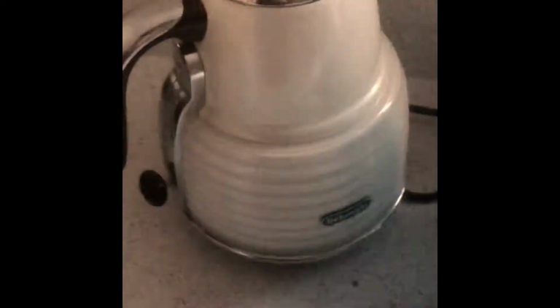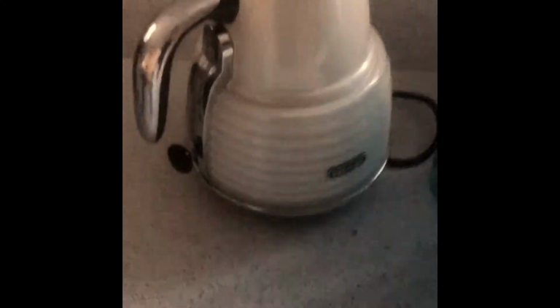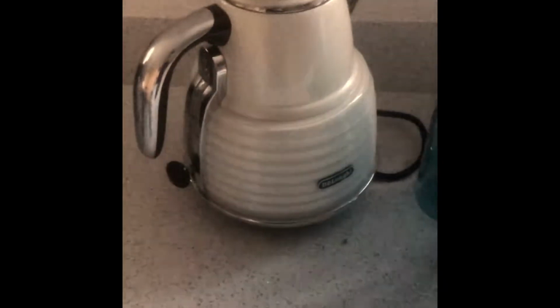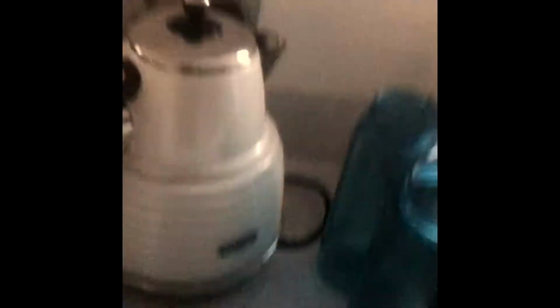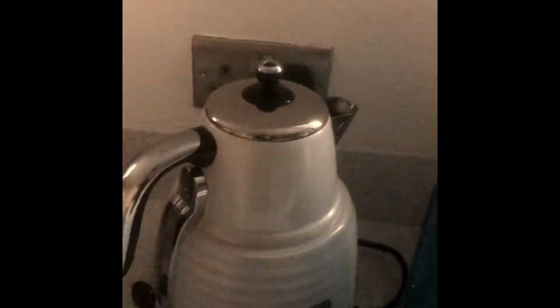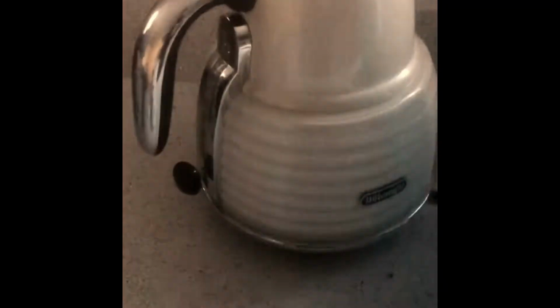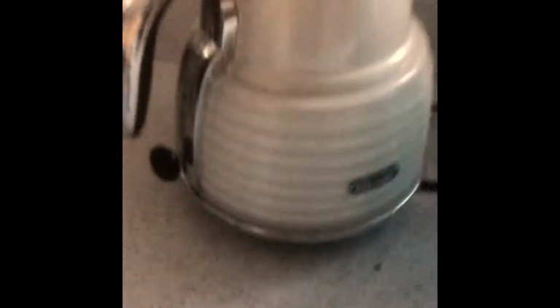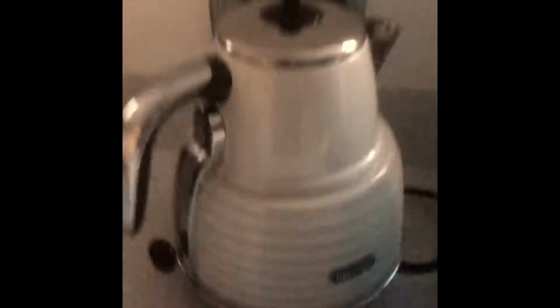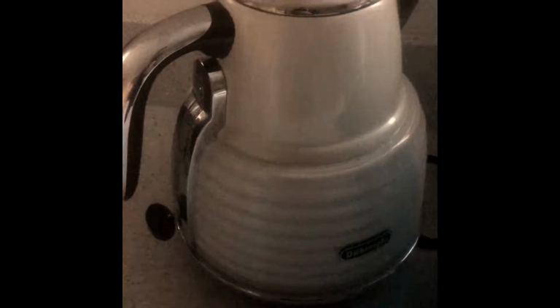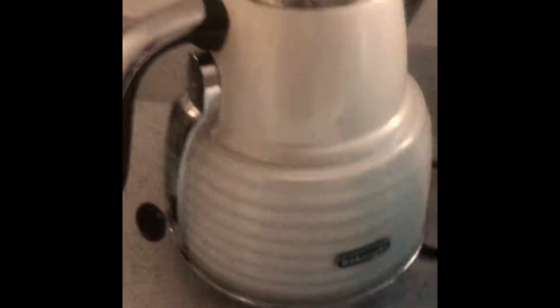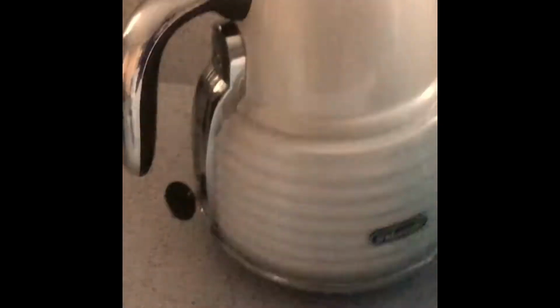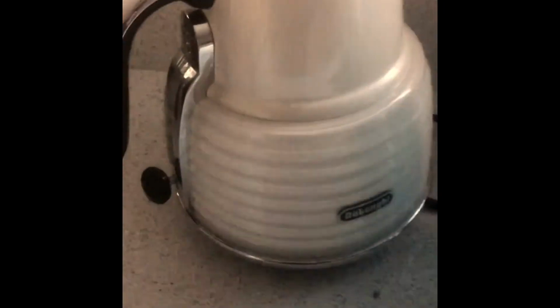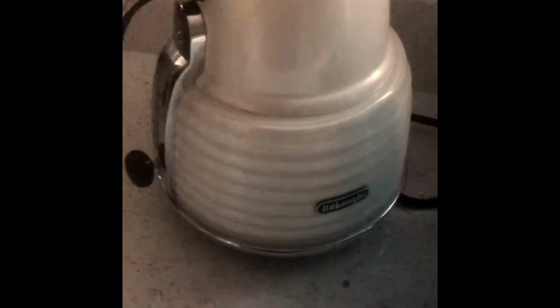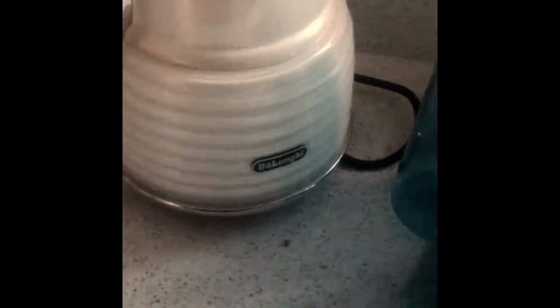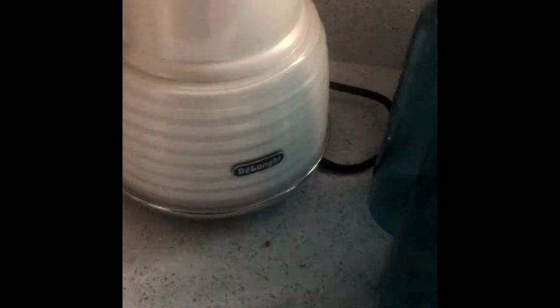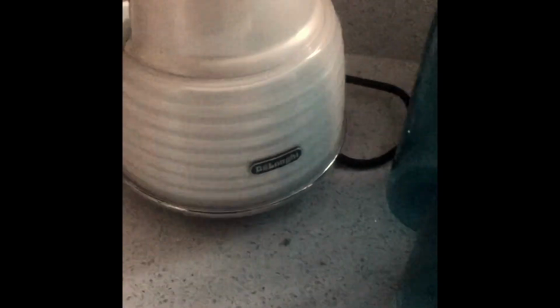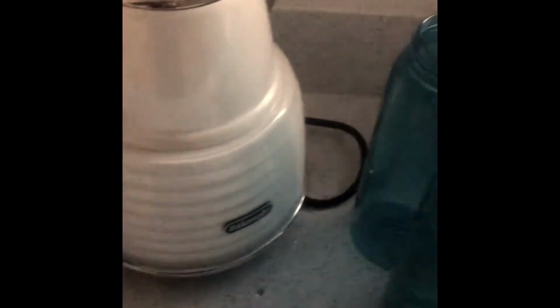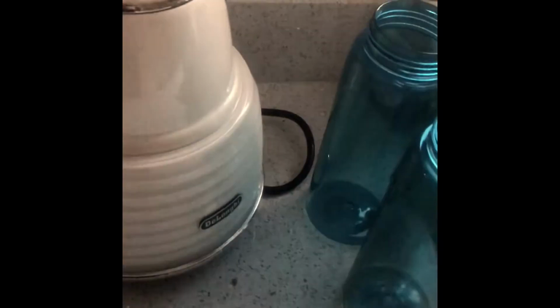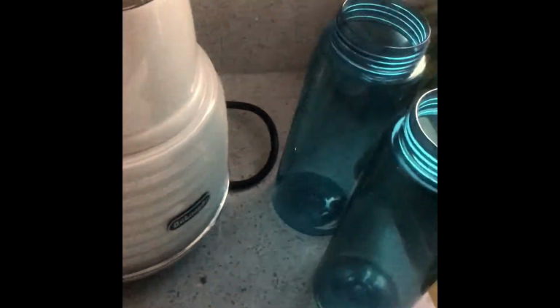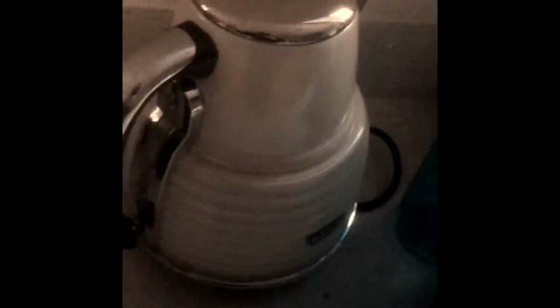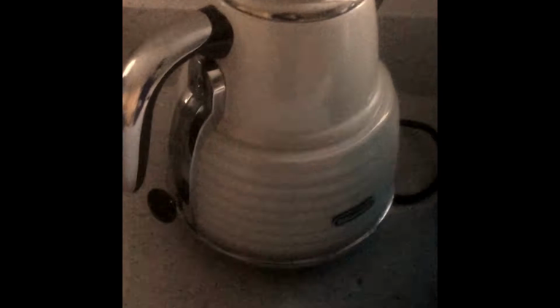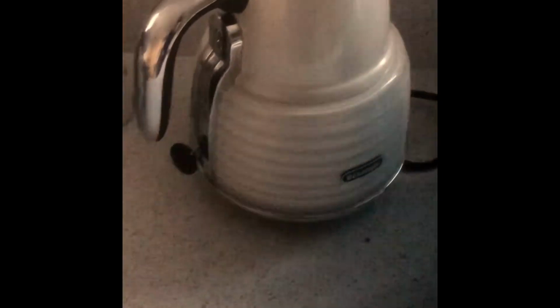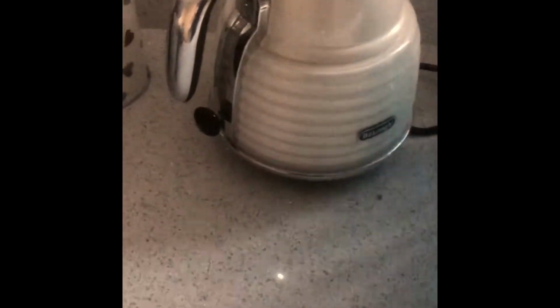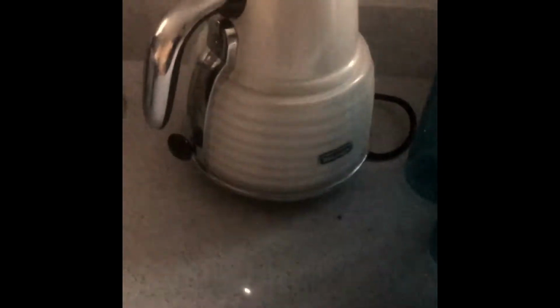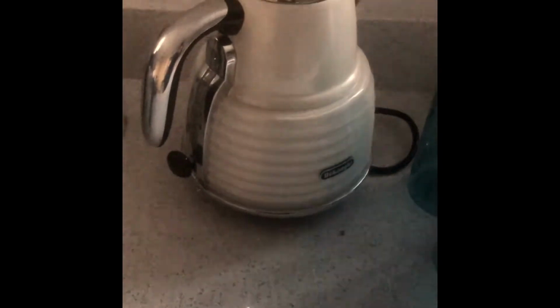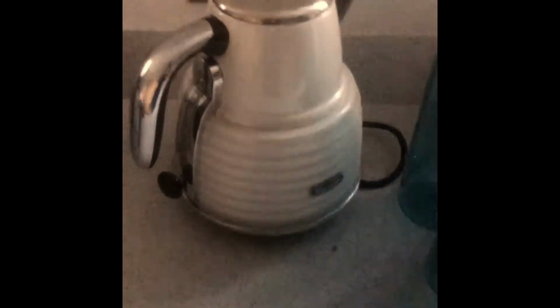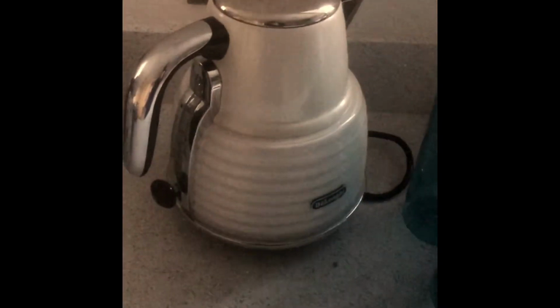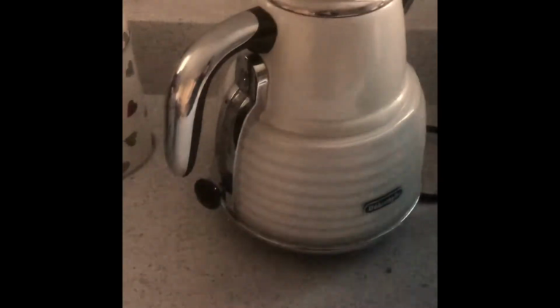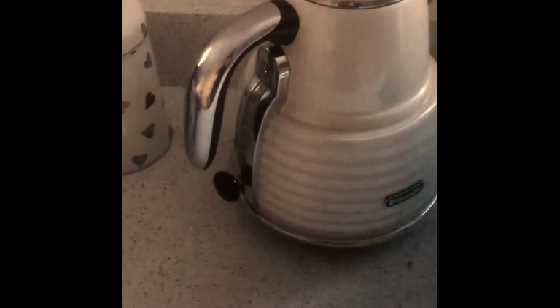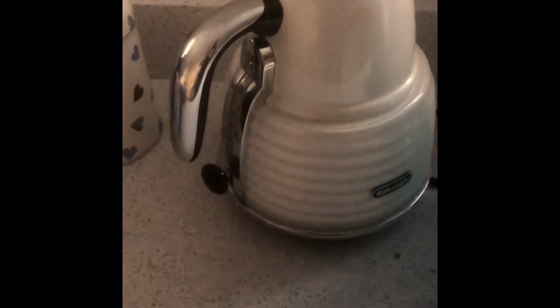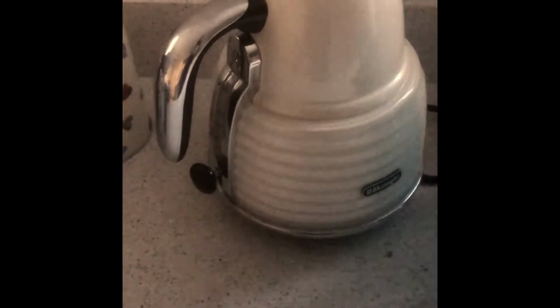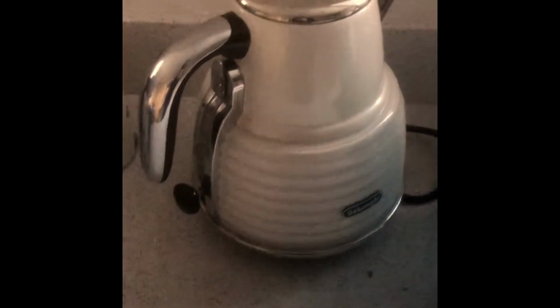This way, when you boil the kettle, you will have instant tea. You just need to add sugar and milk. The reason I haven't put those in is because the milk just goes a bit weird if you boil it — it doesn't work properly — and the sugar just sort of goes crusty on the side and it'll just break your kettle.